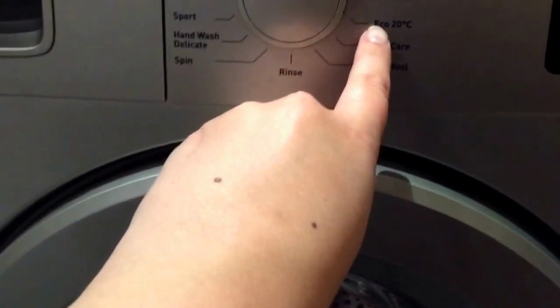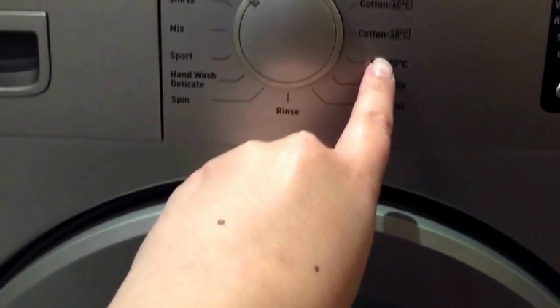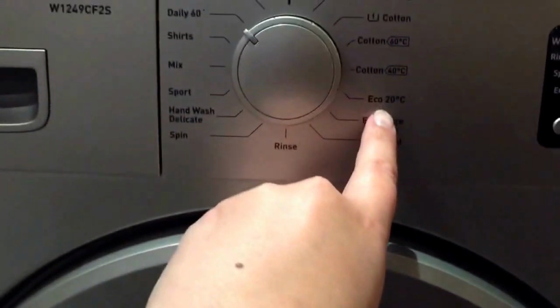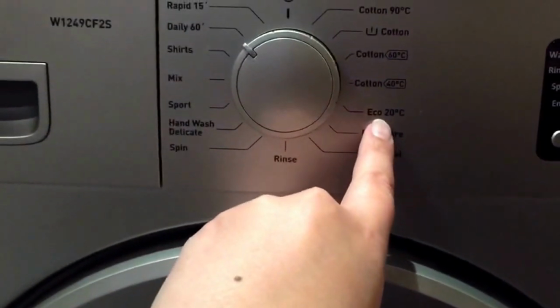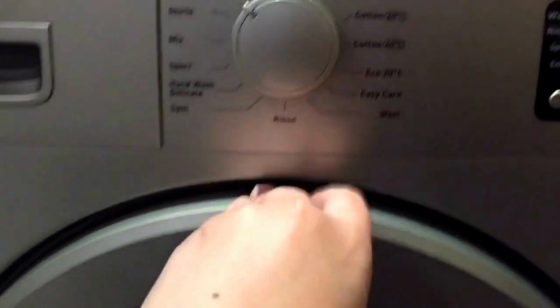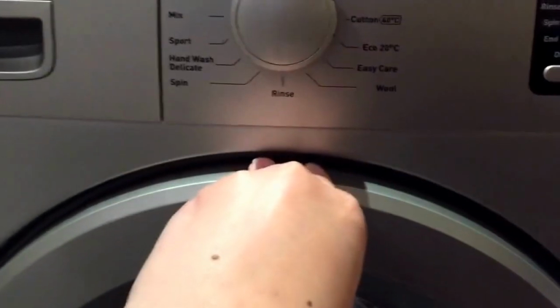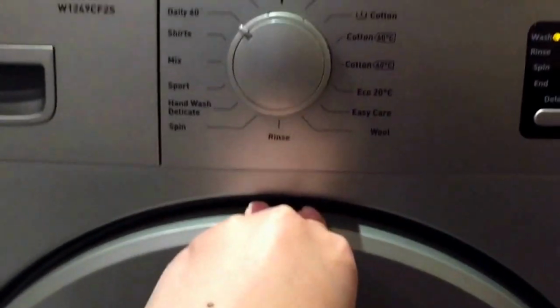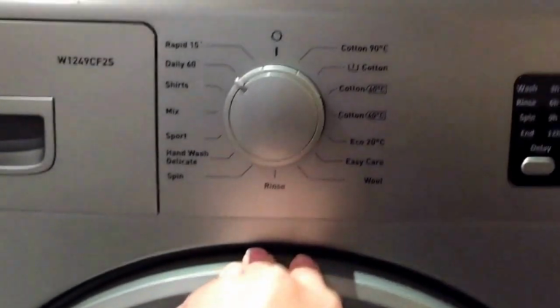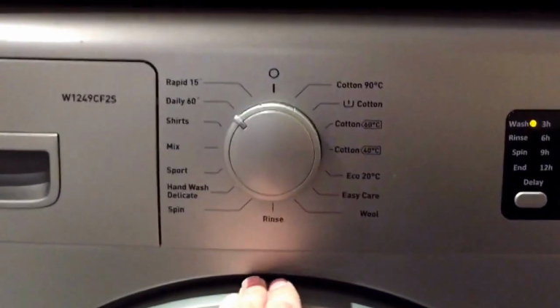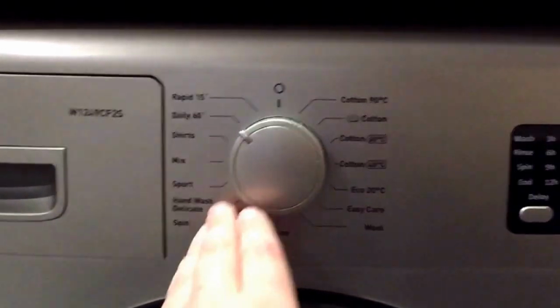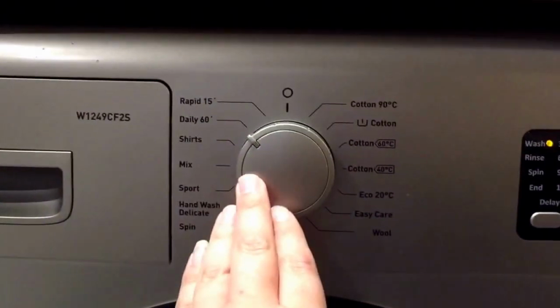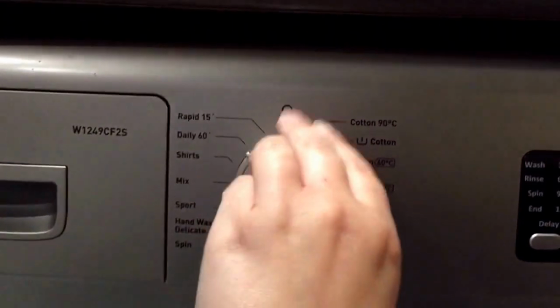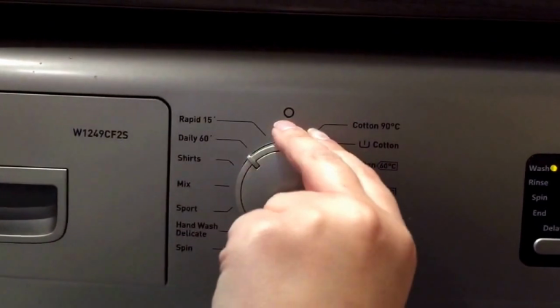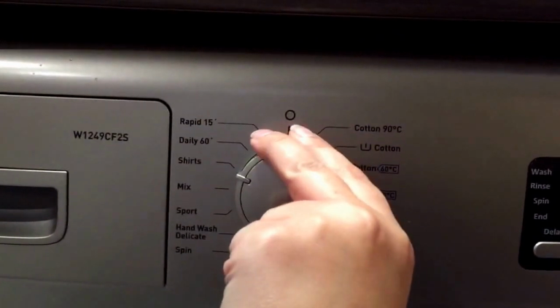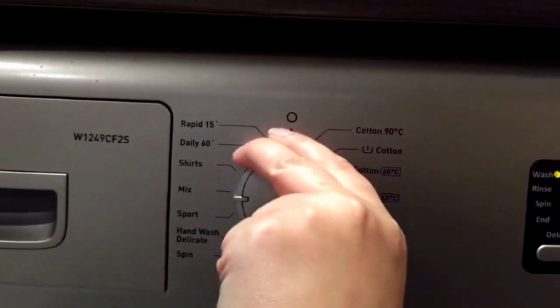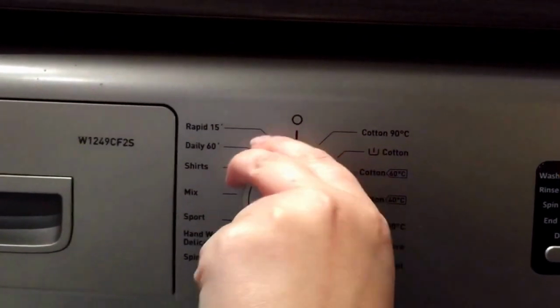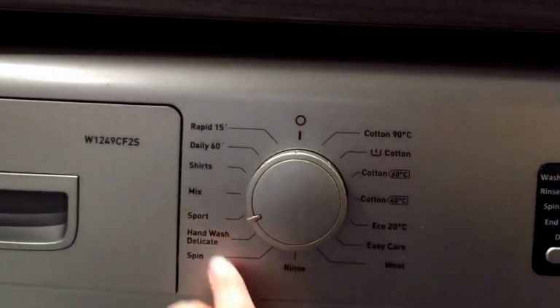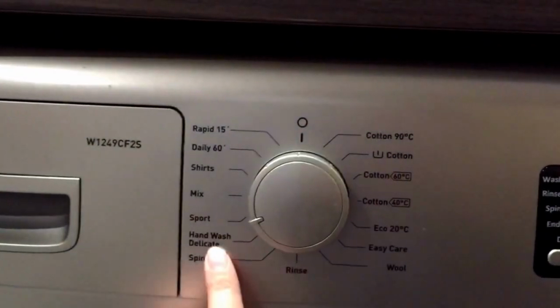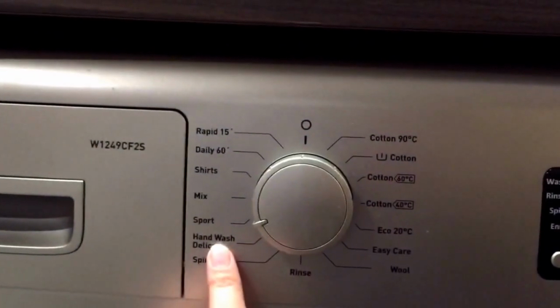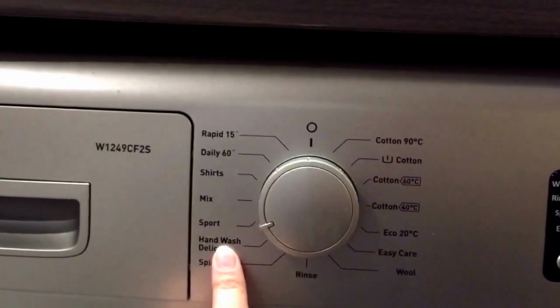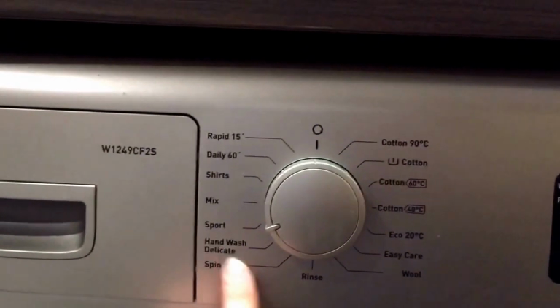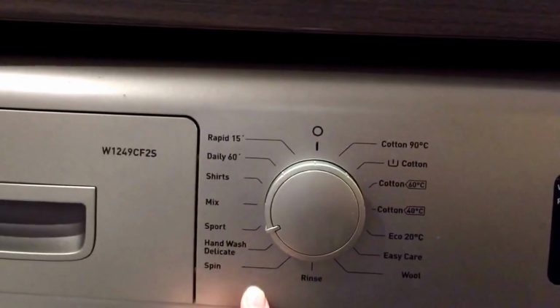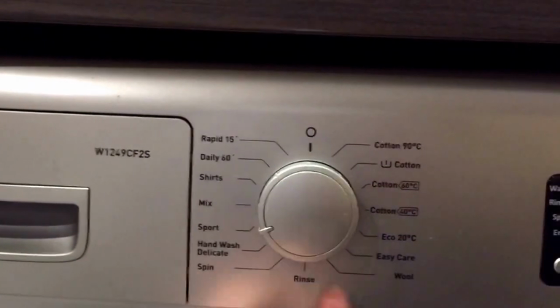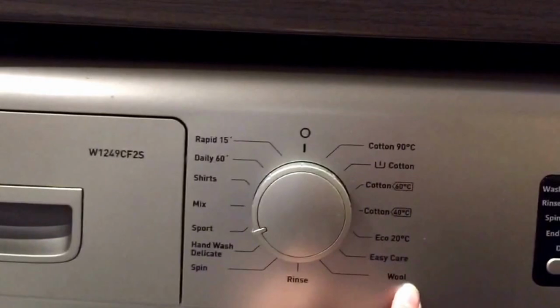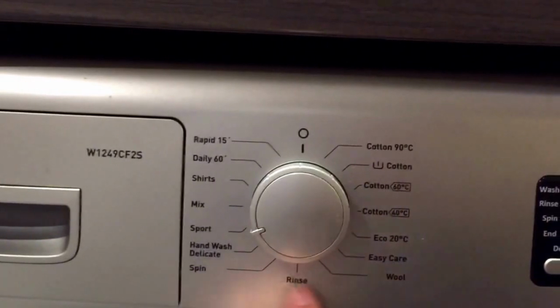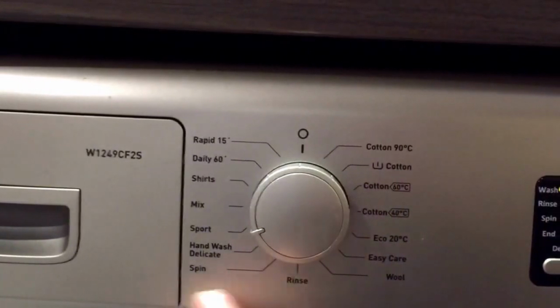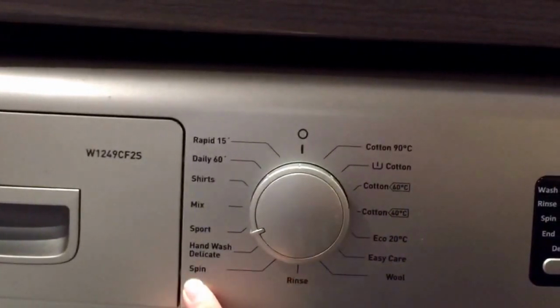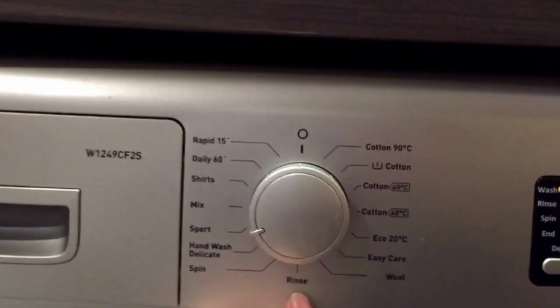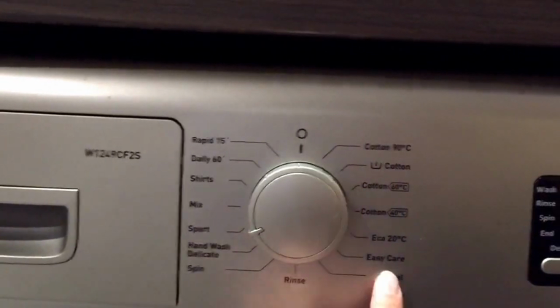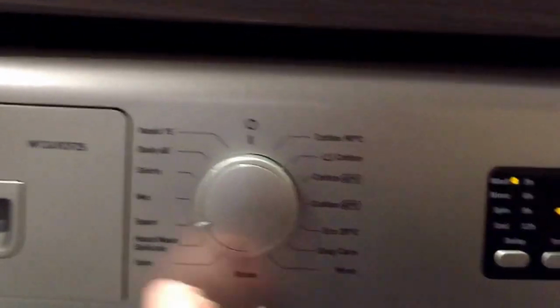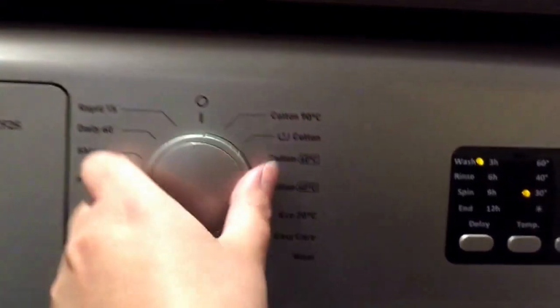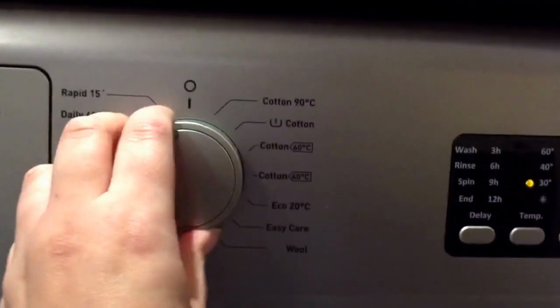It also has other cycles — you can do an Eco 20 wash, your usual hand wash, and then select to do just a spin rinse or a woolen wash.